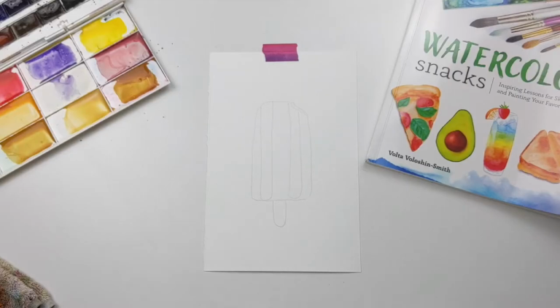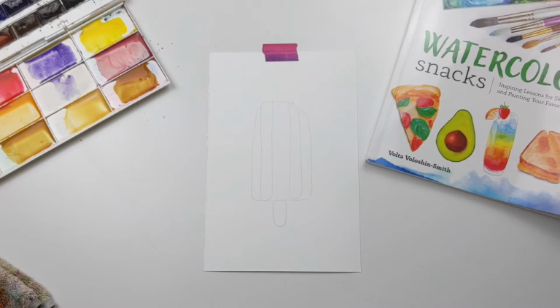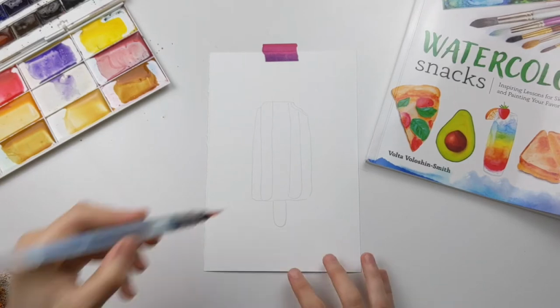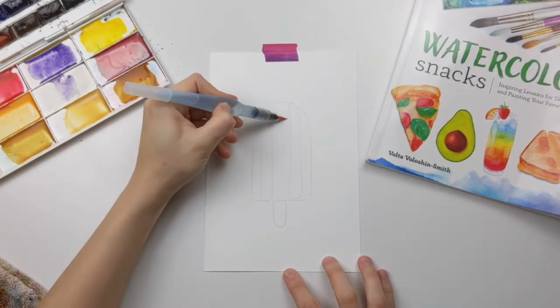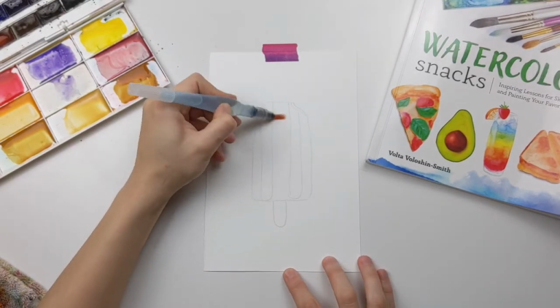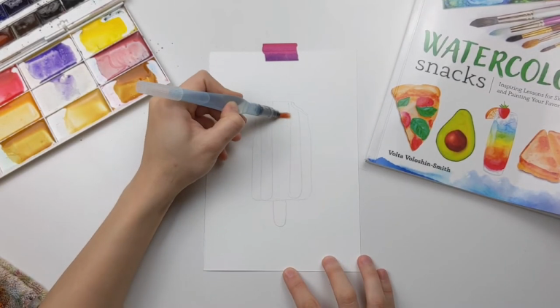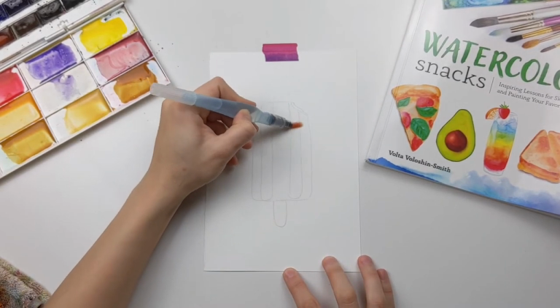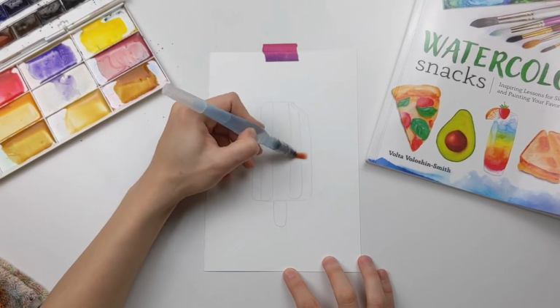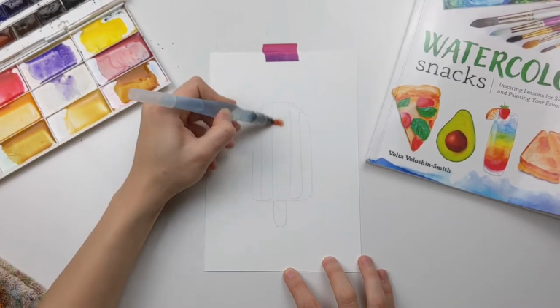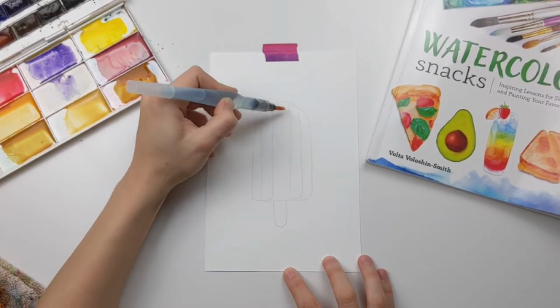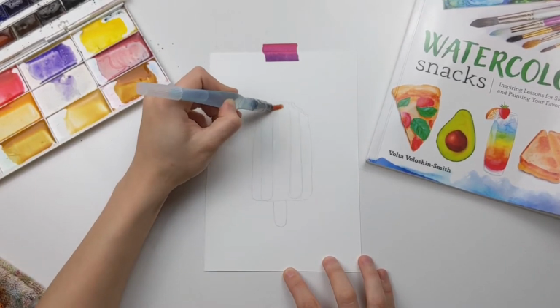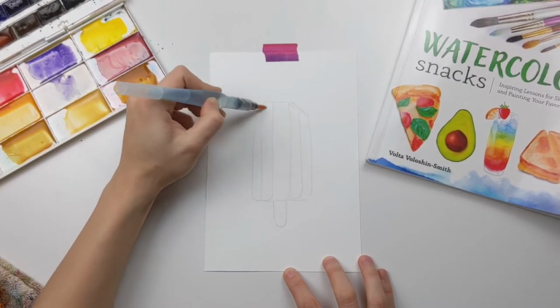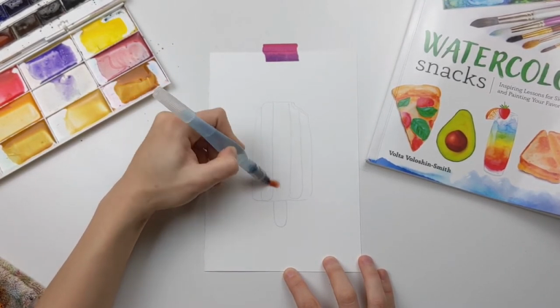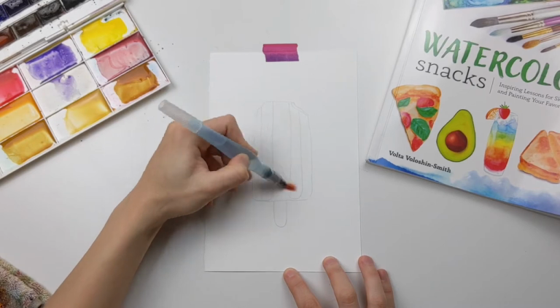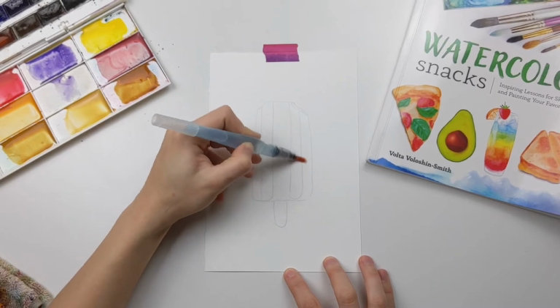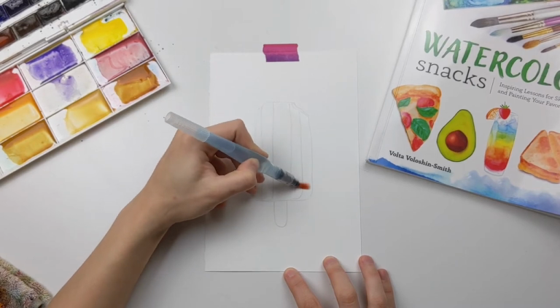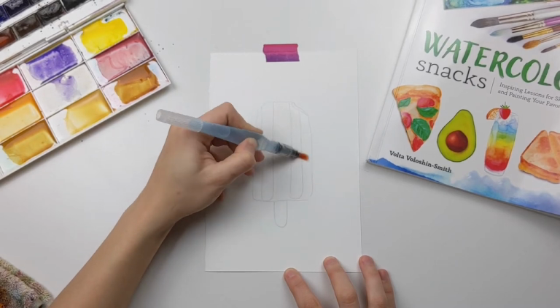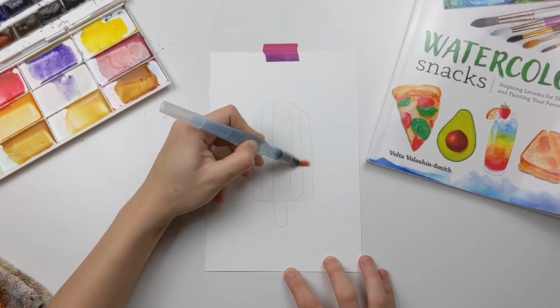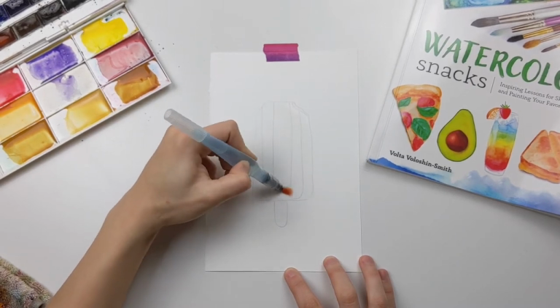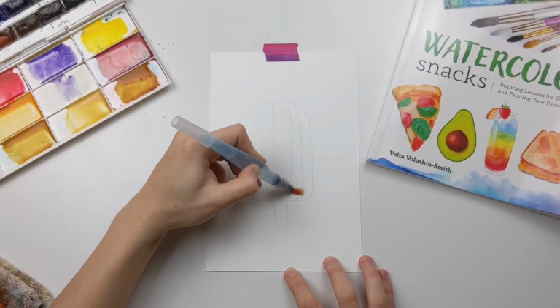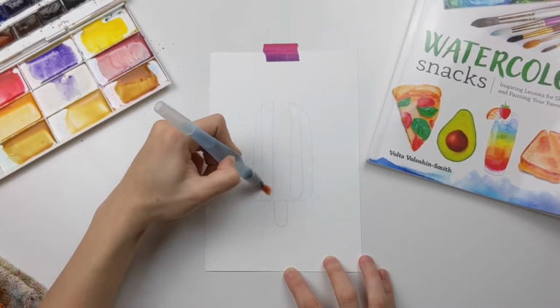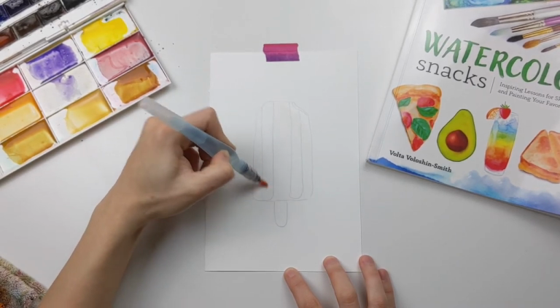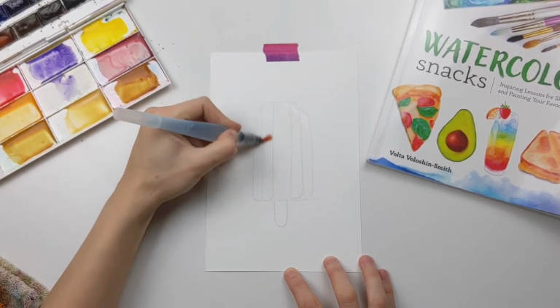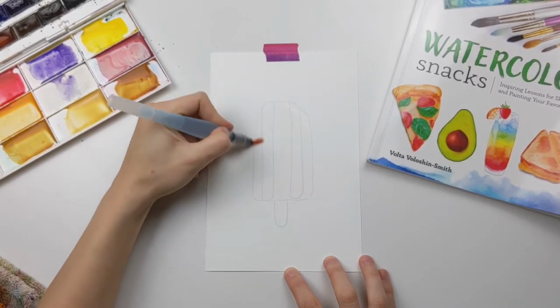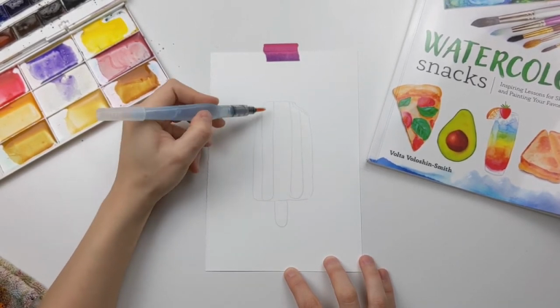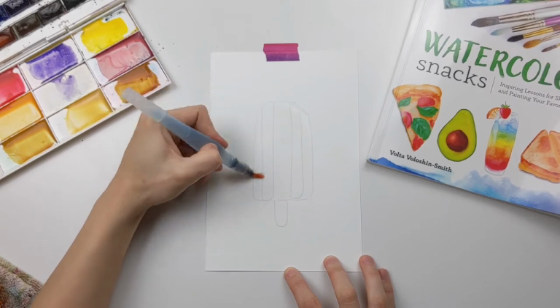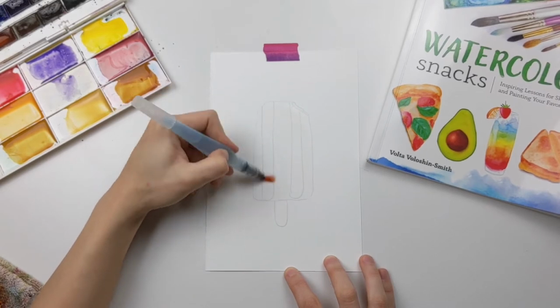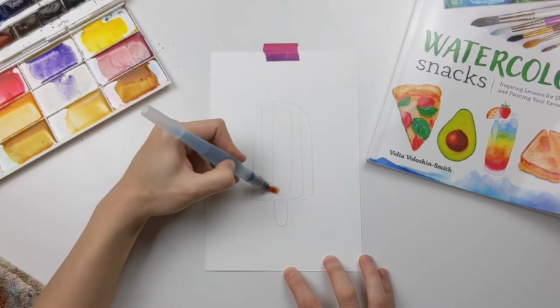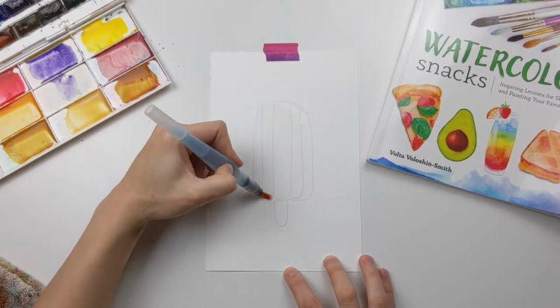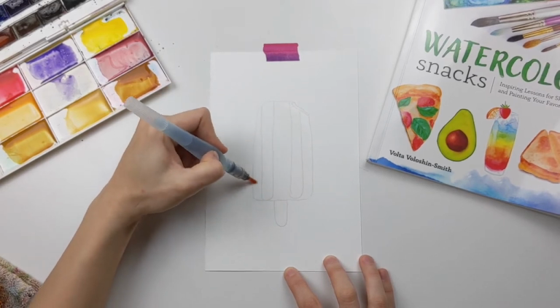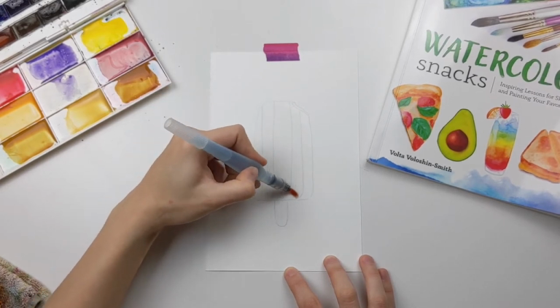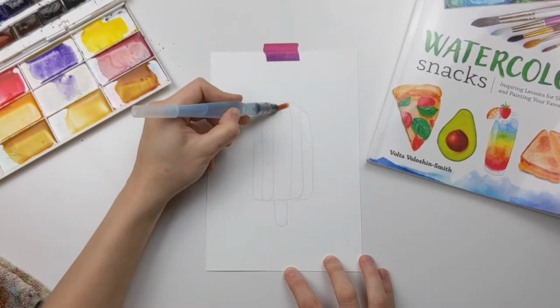Hi sweet friend, welcome to another tutorial. In this video we'll be painting a watercolor popsicle, which is also a chapter in my book called Watercolor Snacks. I'll link to it in the description below.